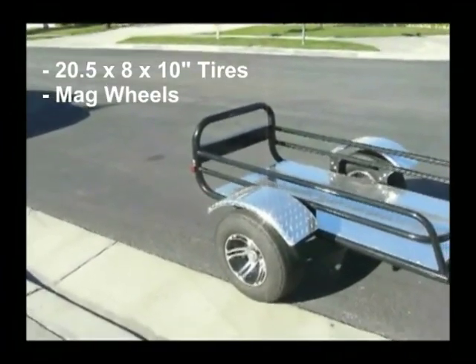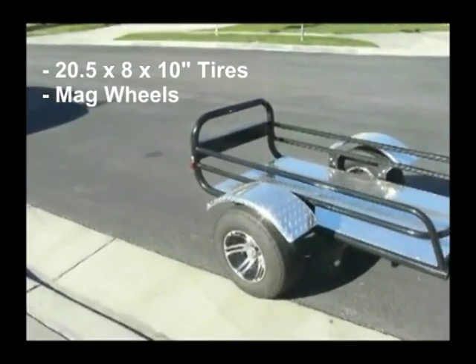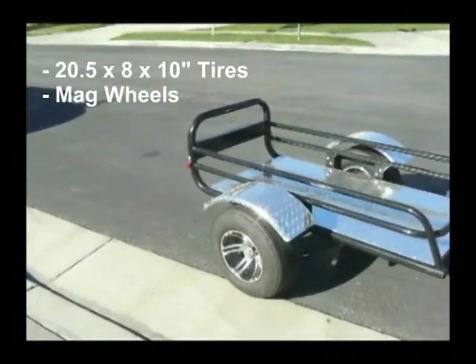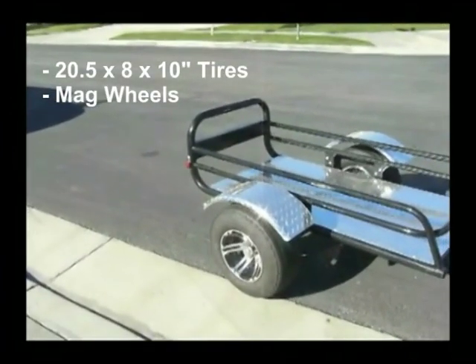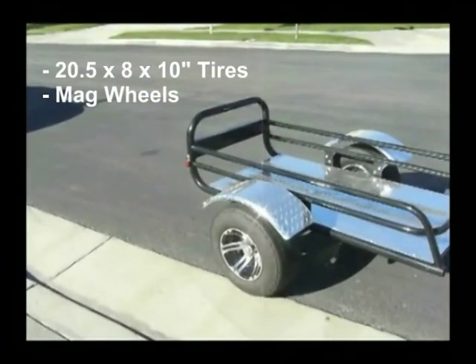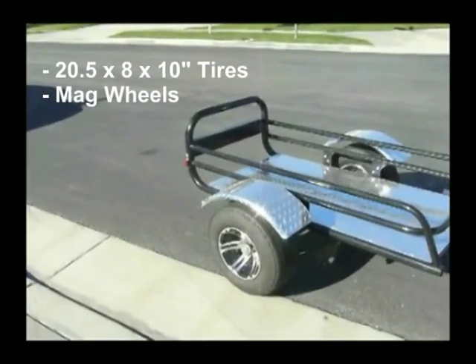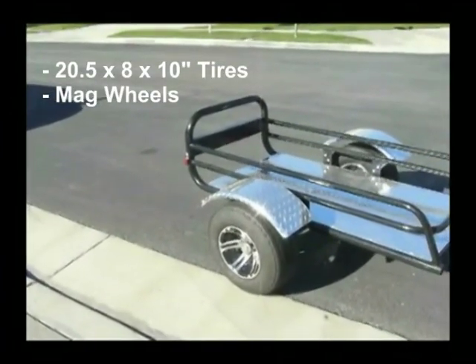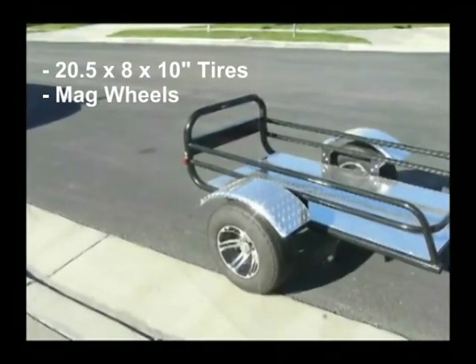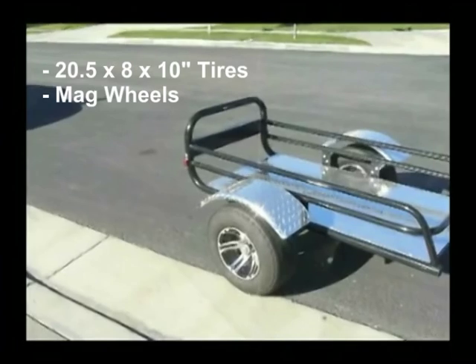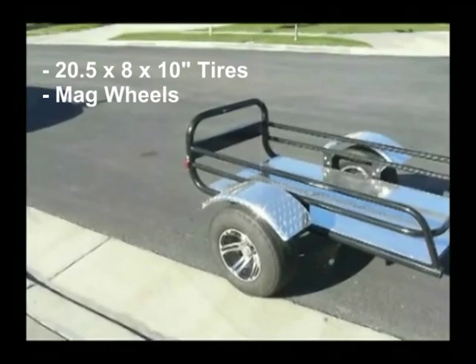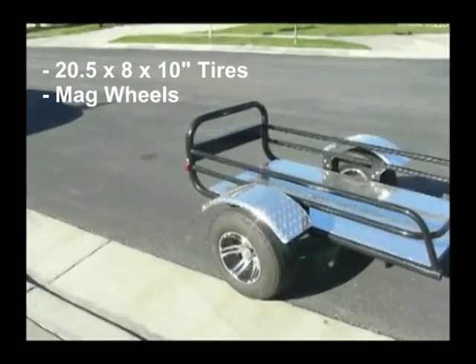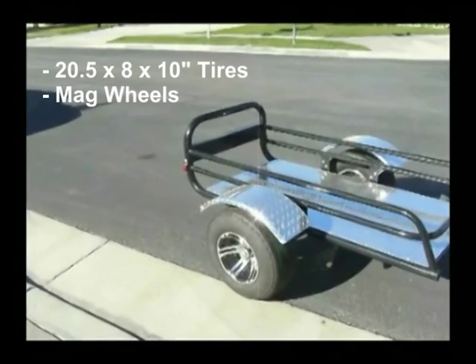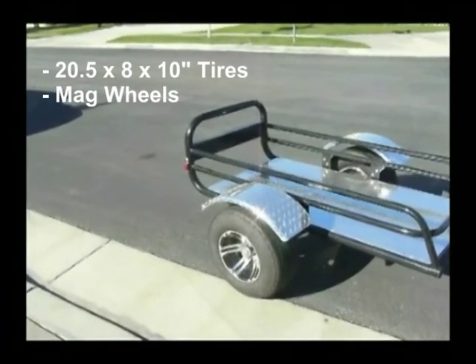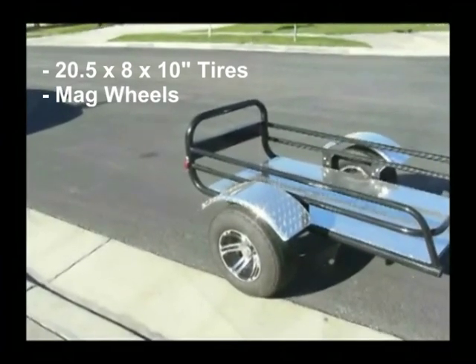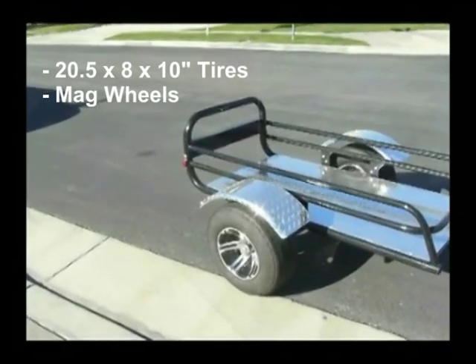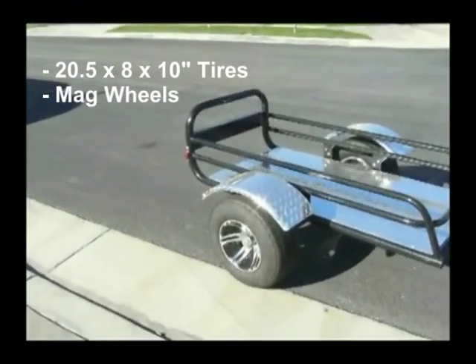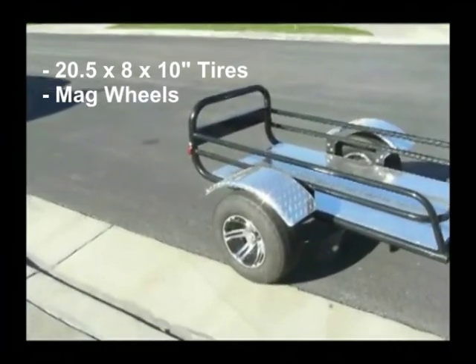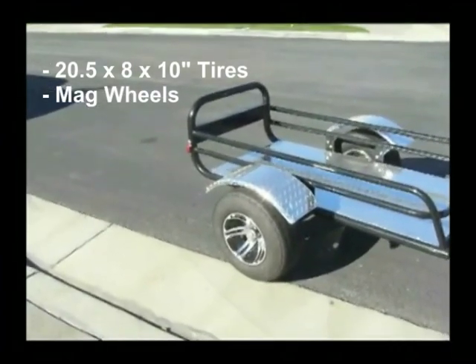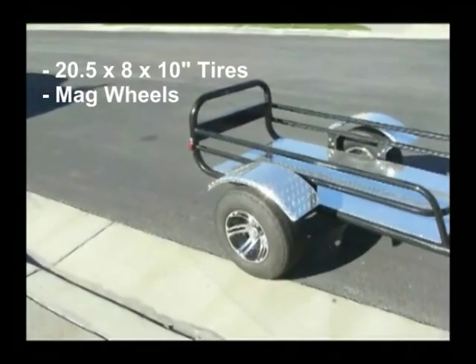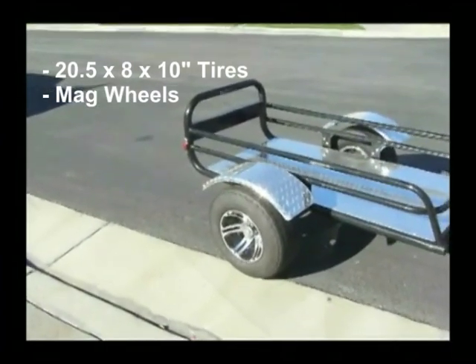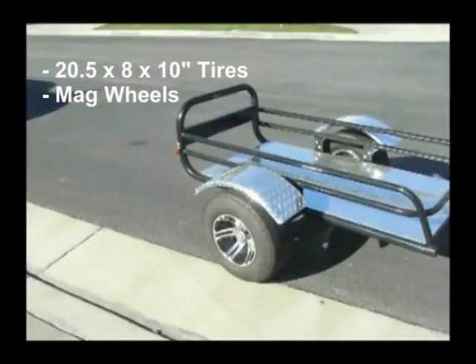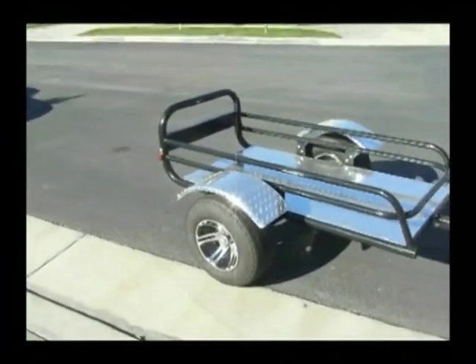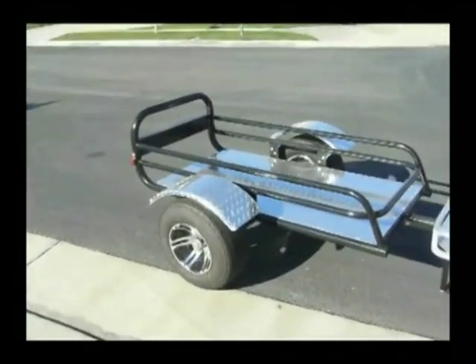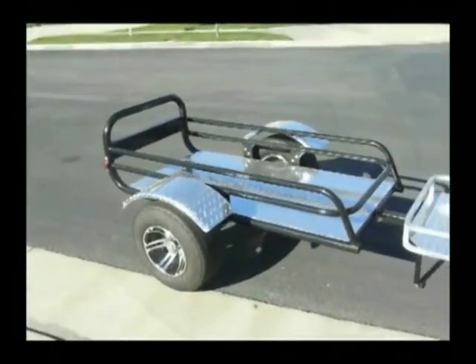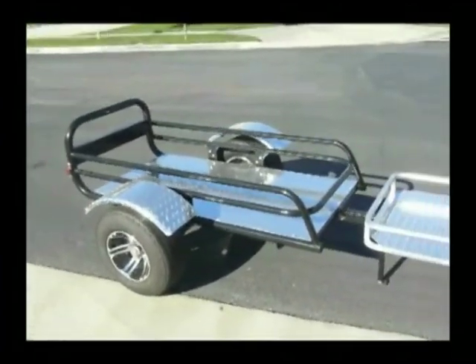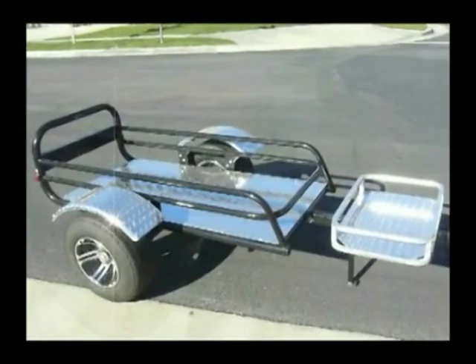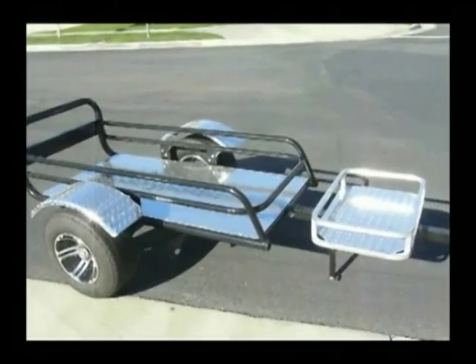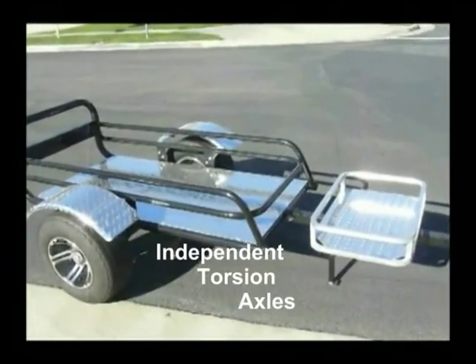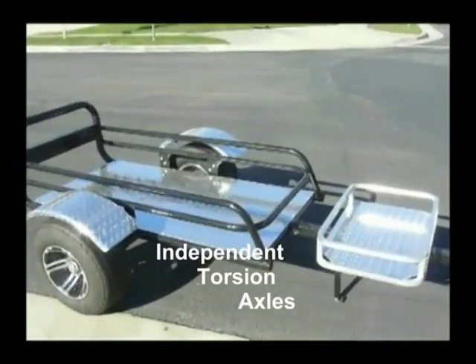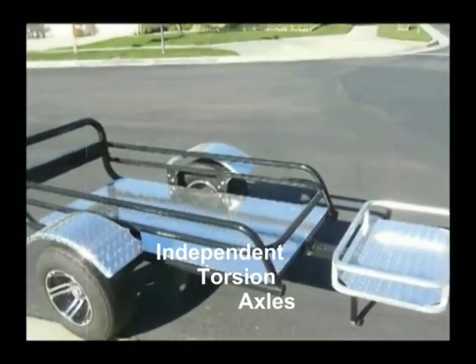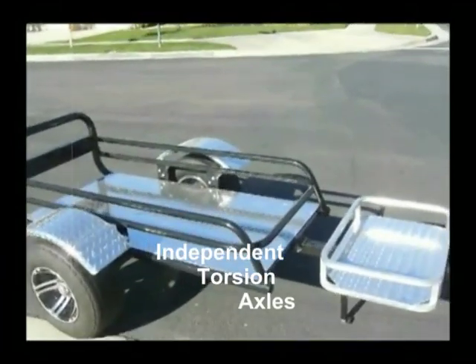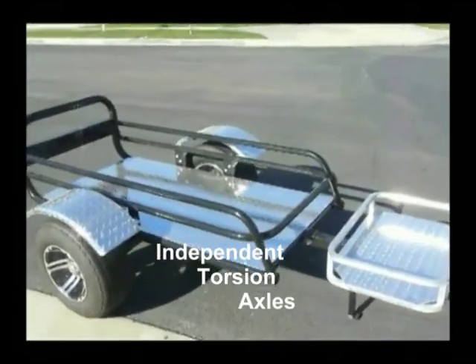It's got 20 and a half by 8 by 10 inch tires and really cool mags. Independent torsion axle suspension.